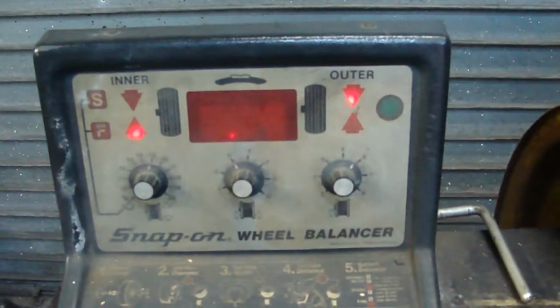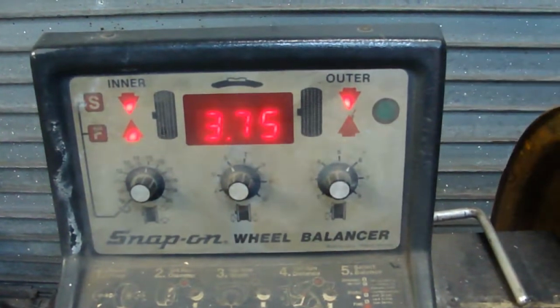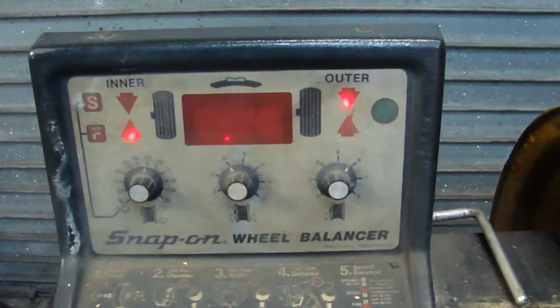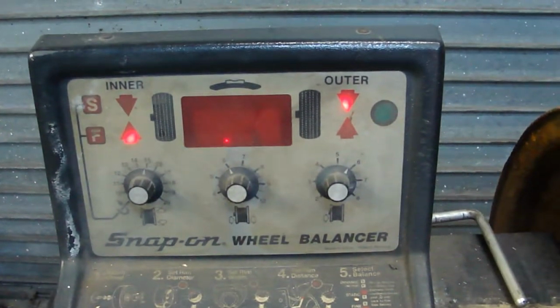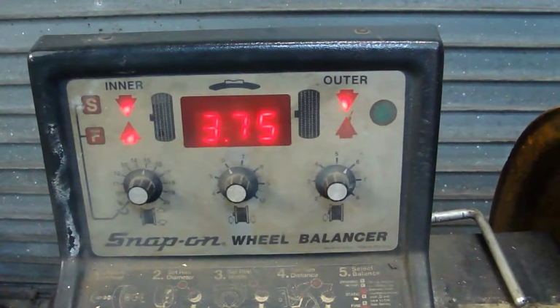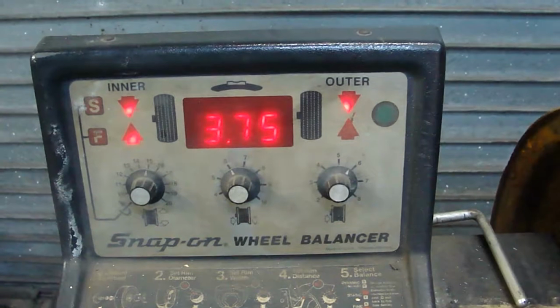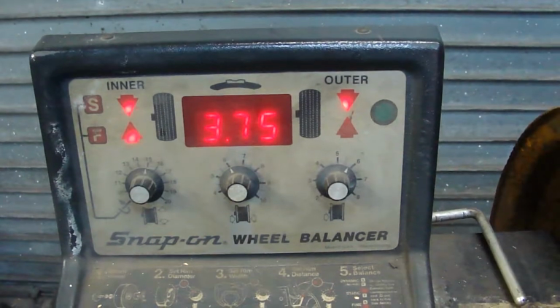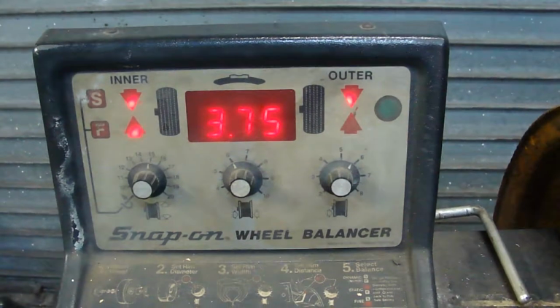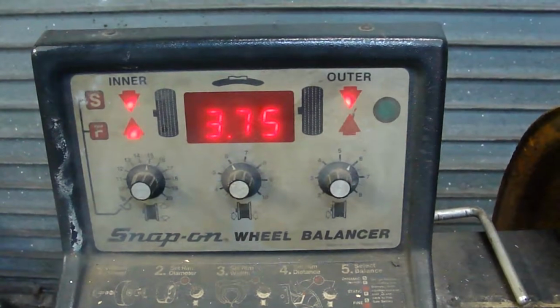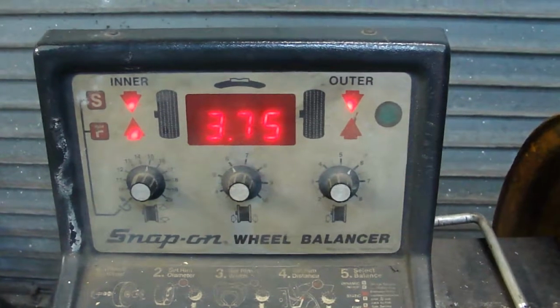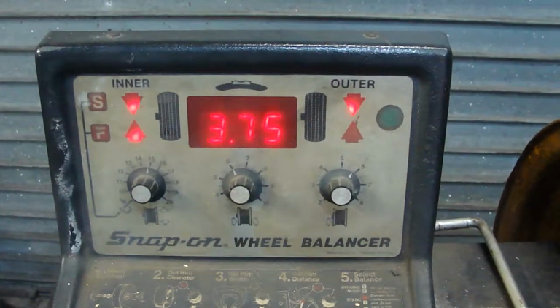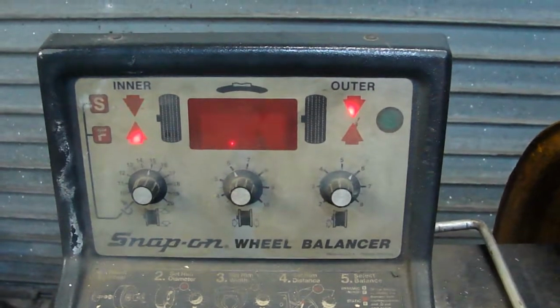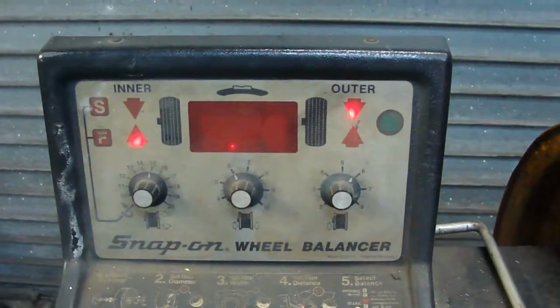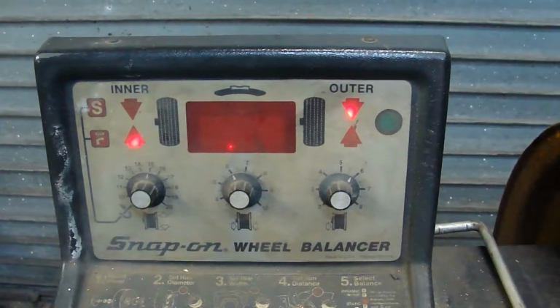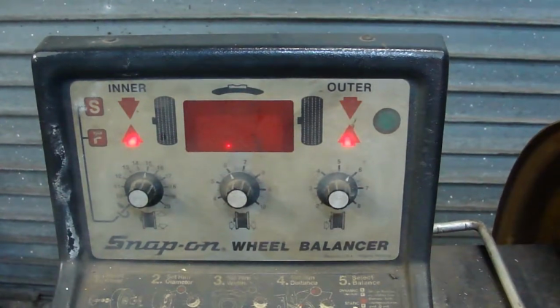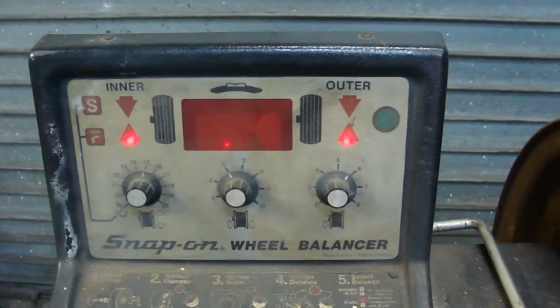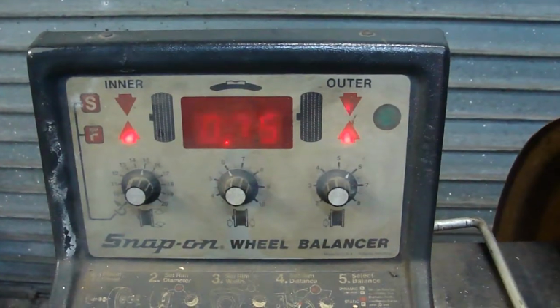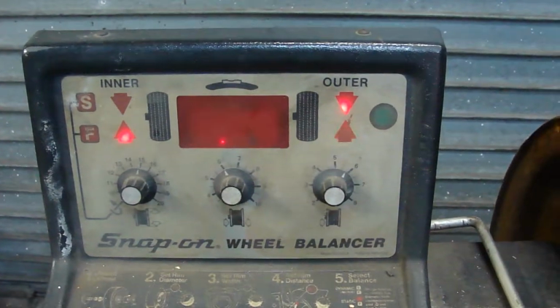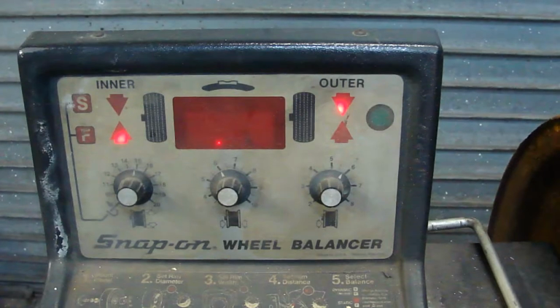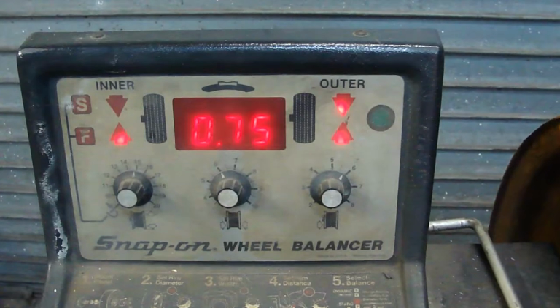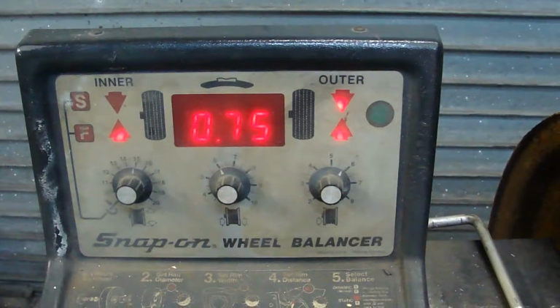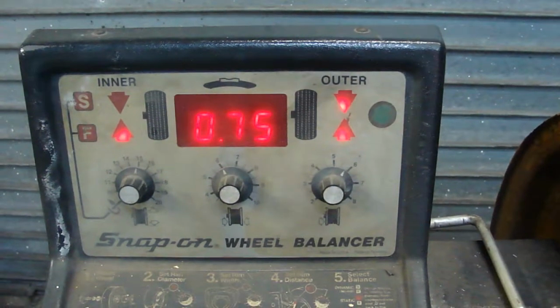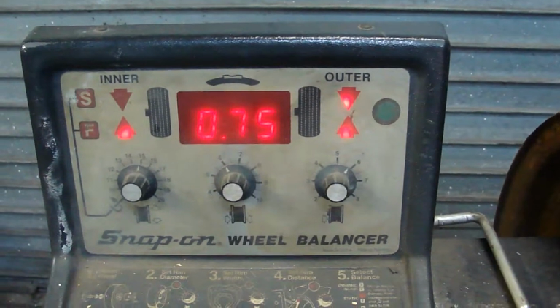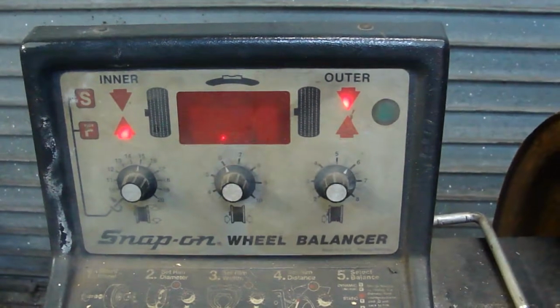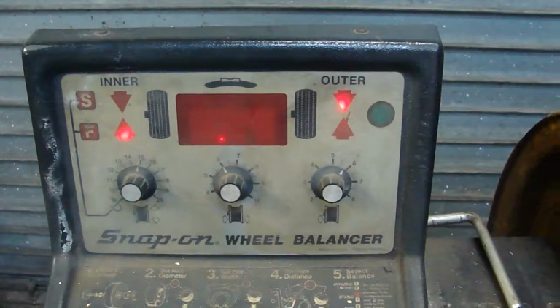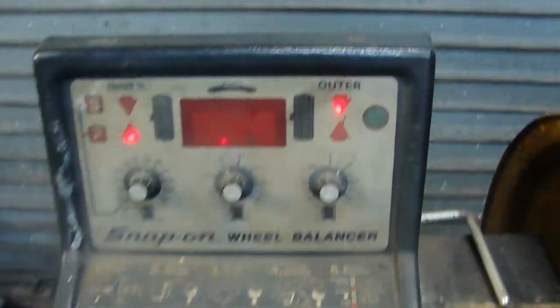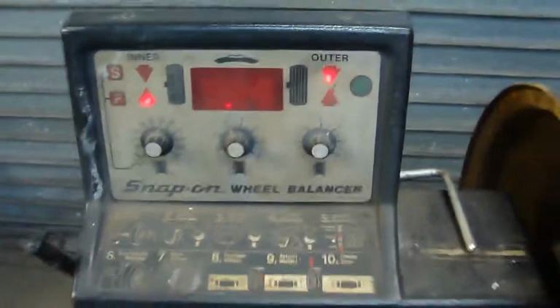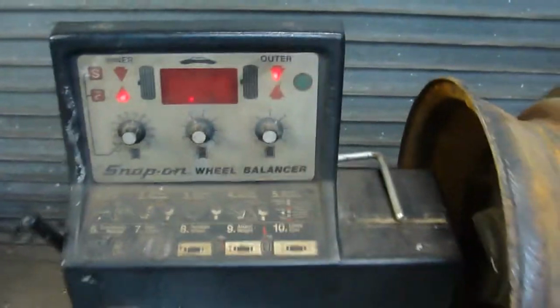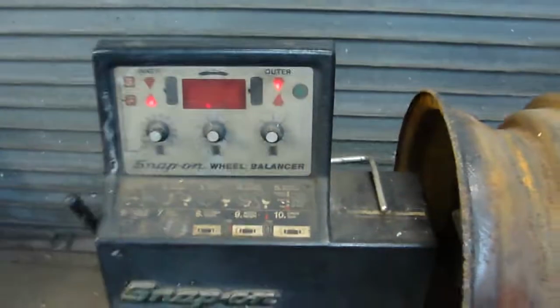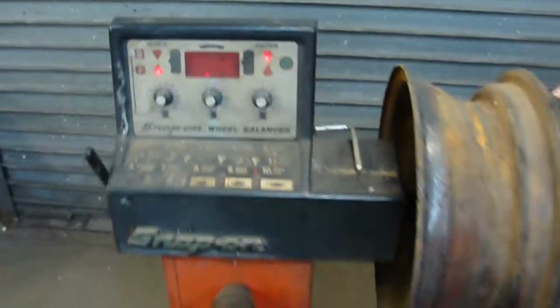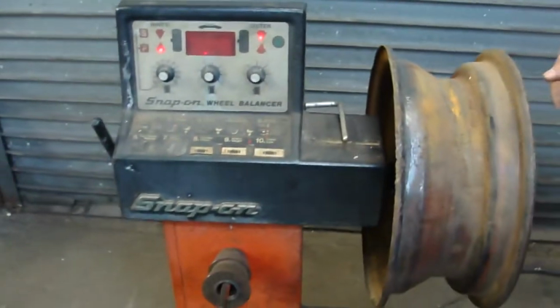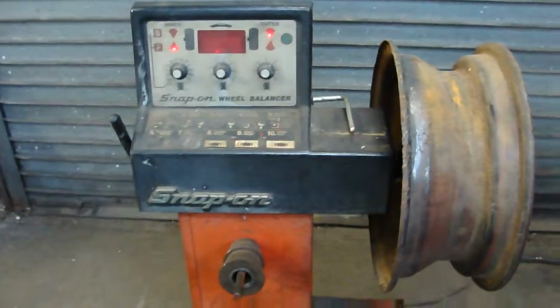This rim is excessively heavy — you're talking probably over four ounces, yeah, four and a half ounces. So this will give you a good road vibration, so it's a good spare.